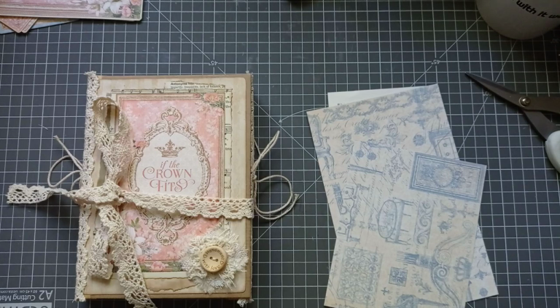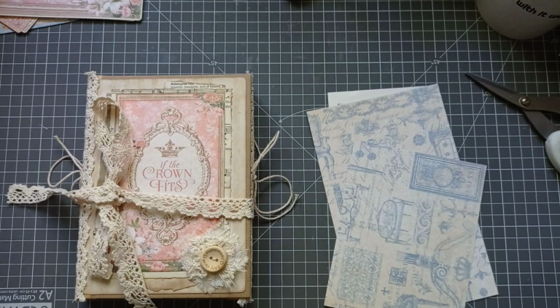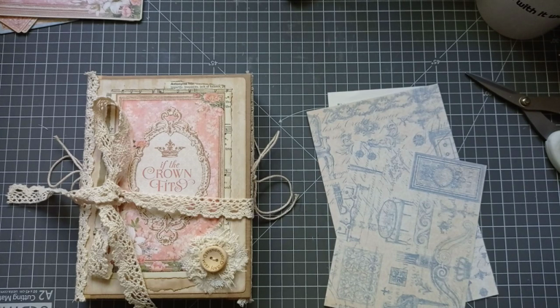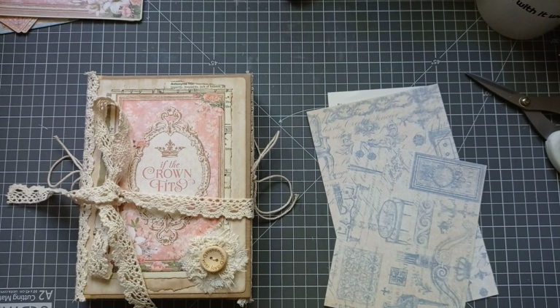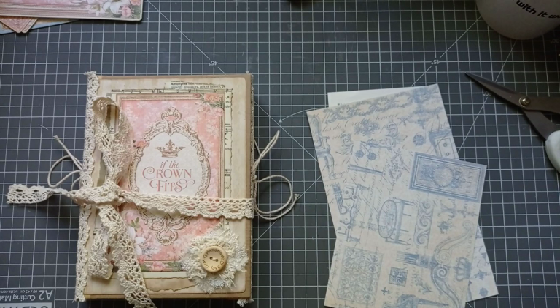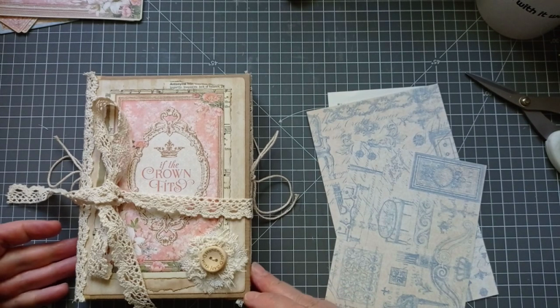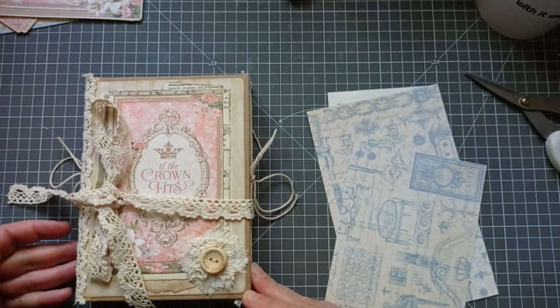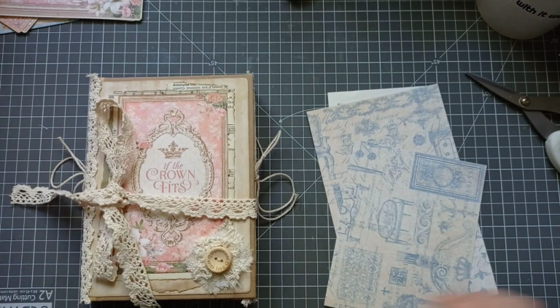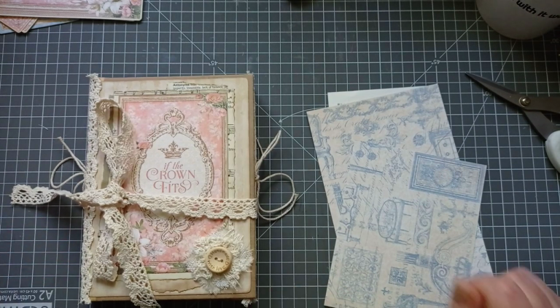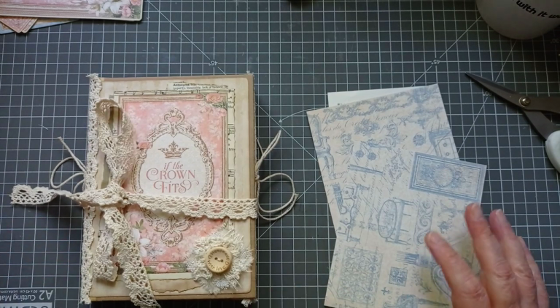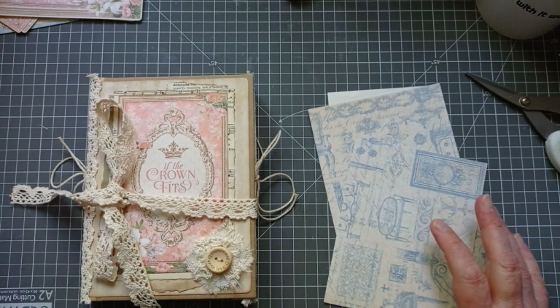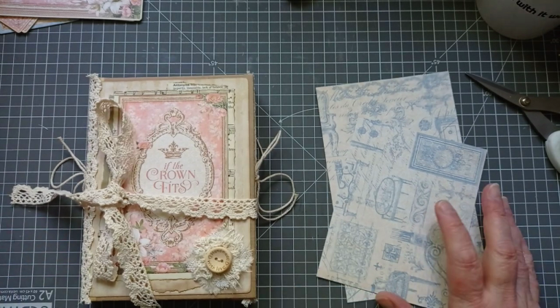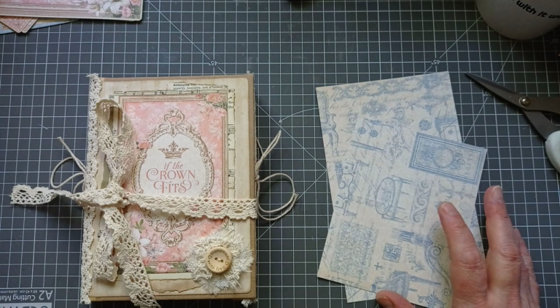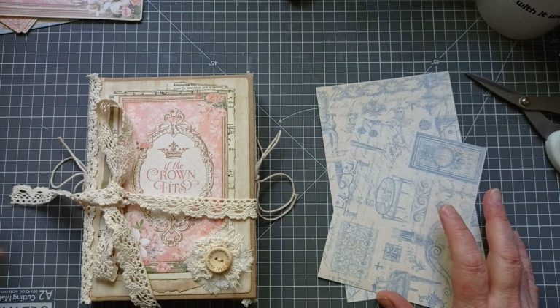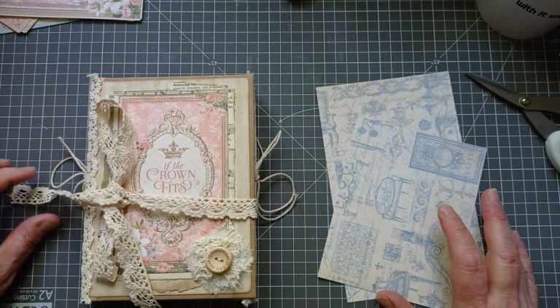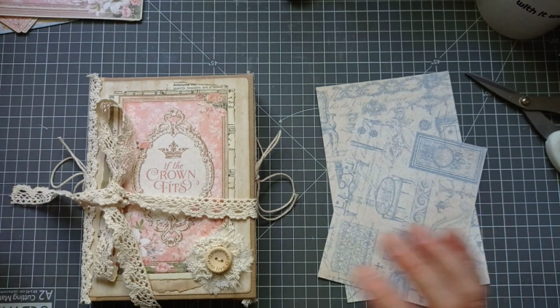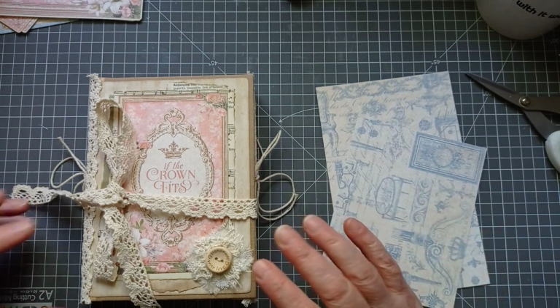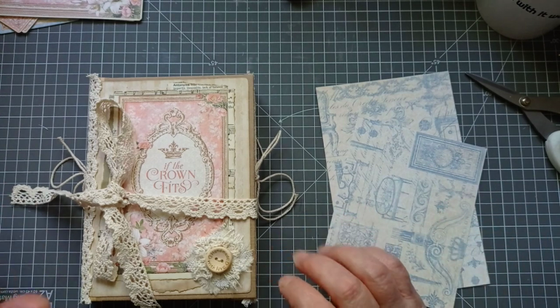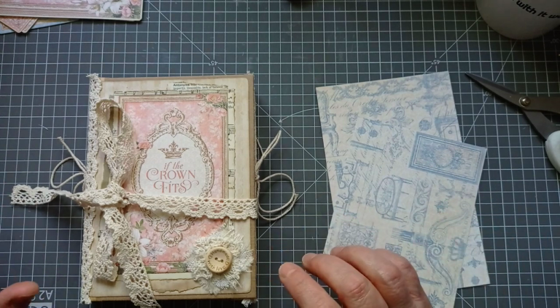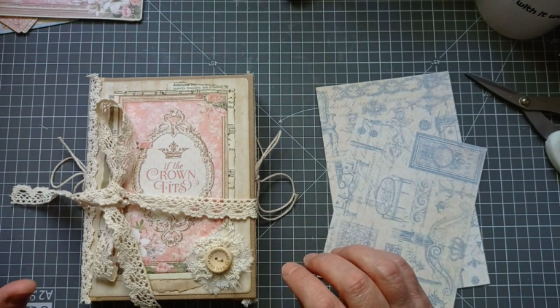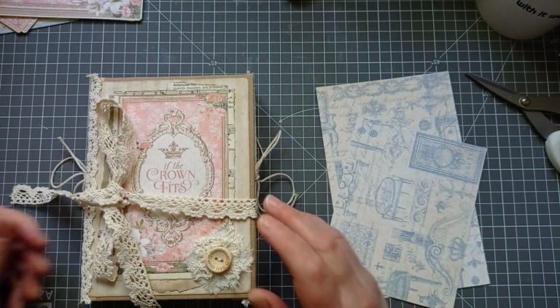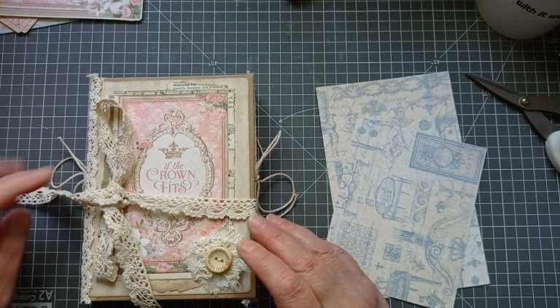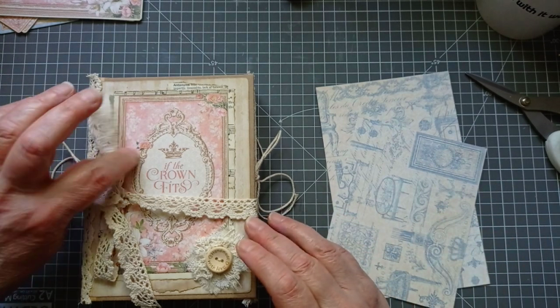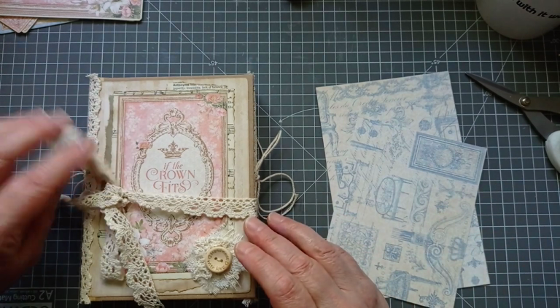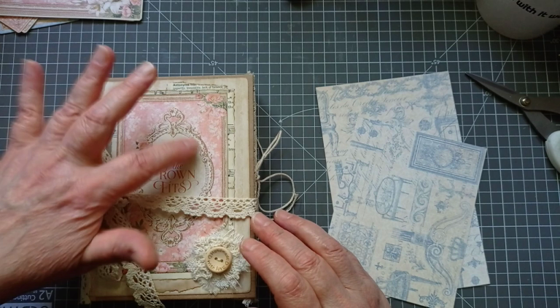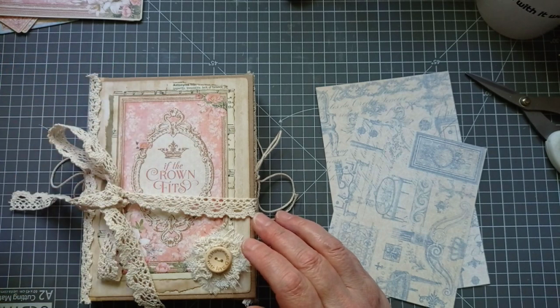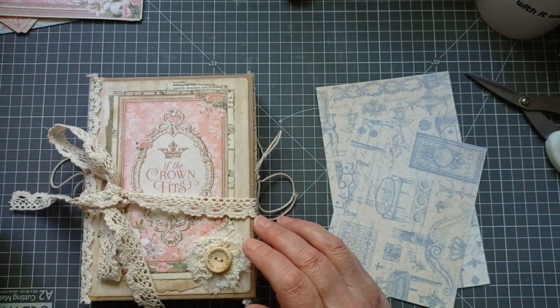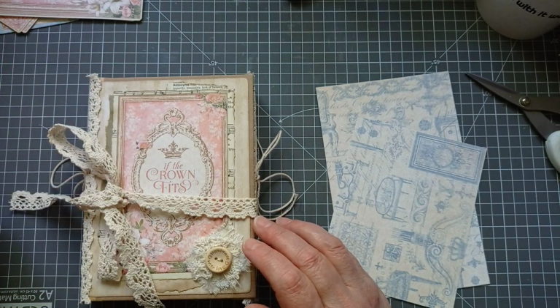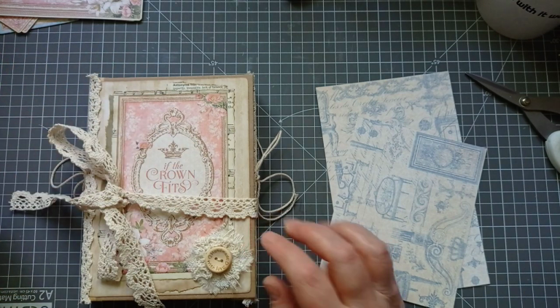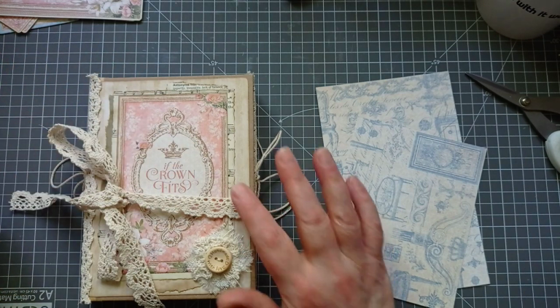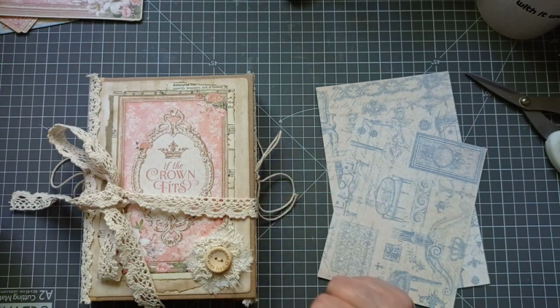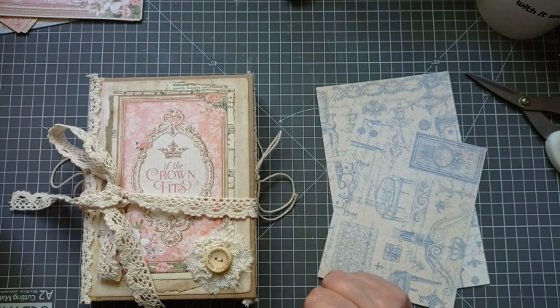Hello everyone, it's Julie from Camellia Crafts Designs. Welcome and welcome back. I'm here with the finishing touches of my tri-fold junk journal that I've made and decorated with the Graphic 45 Gilded Lily collection.